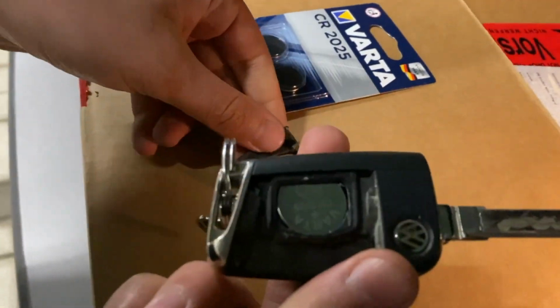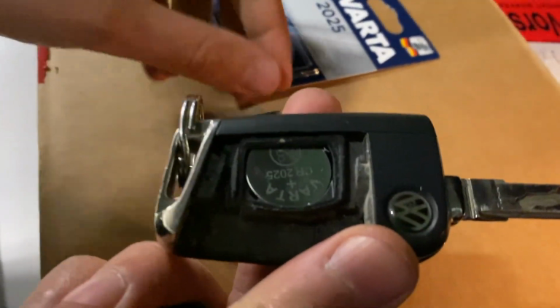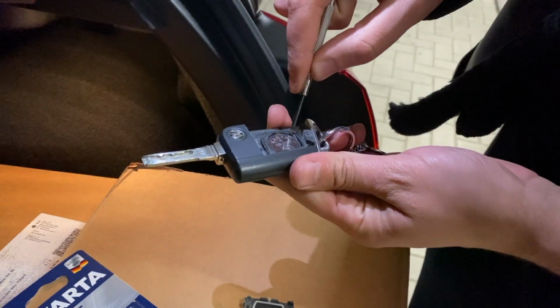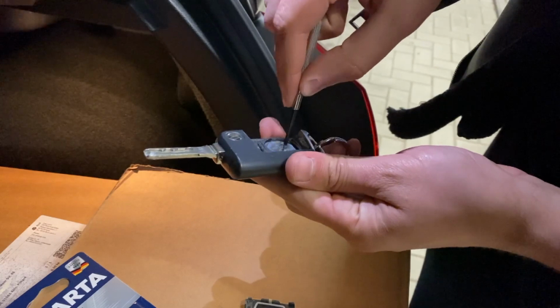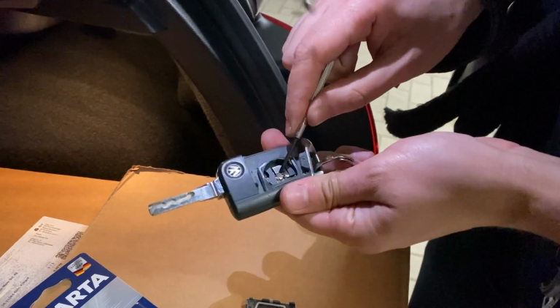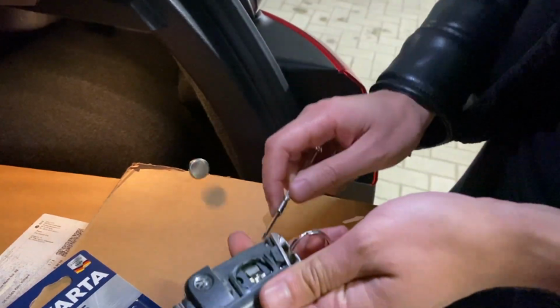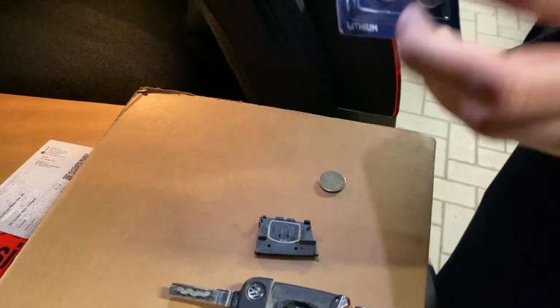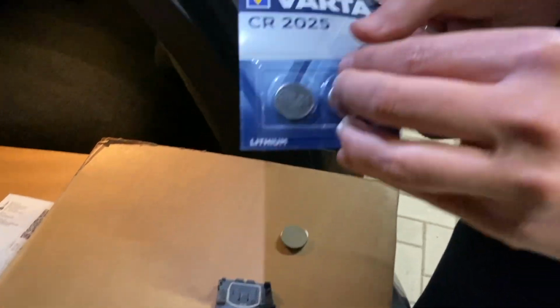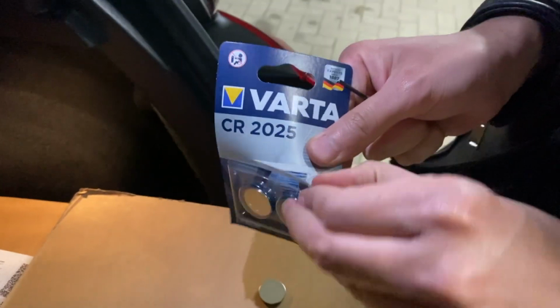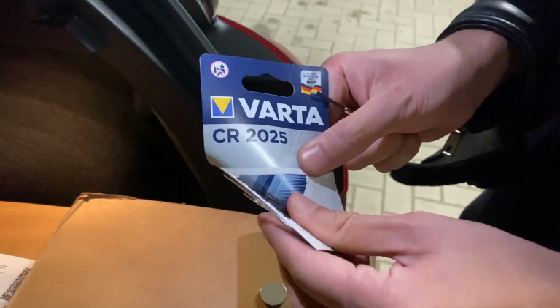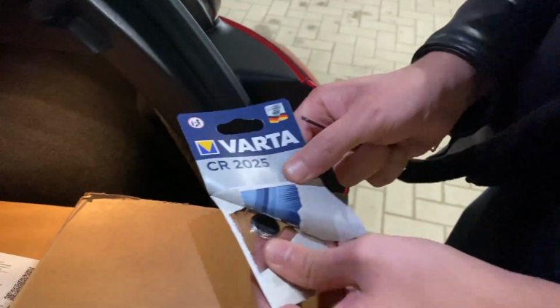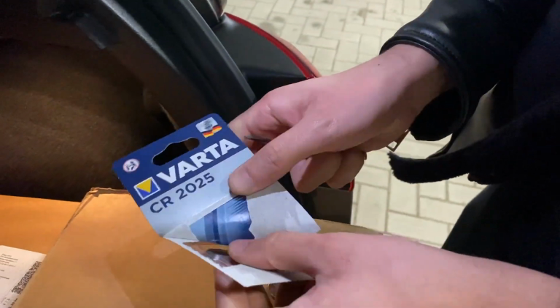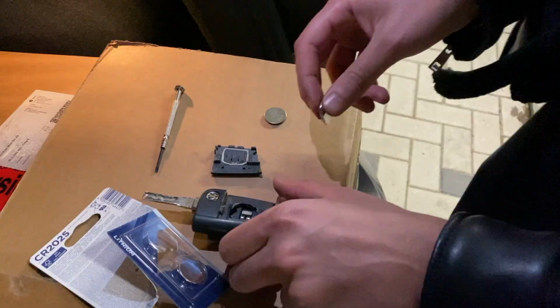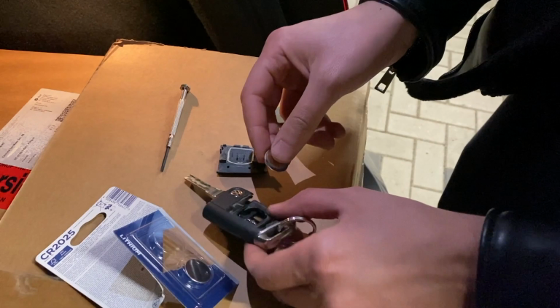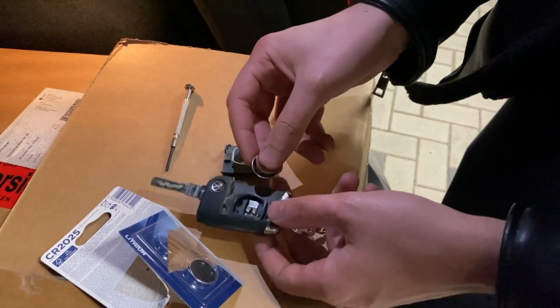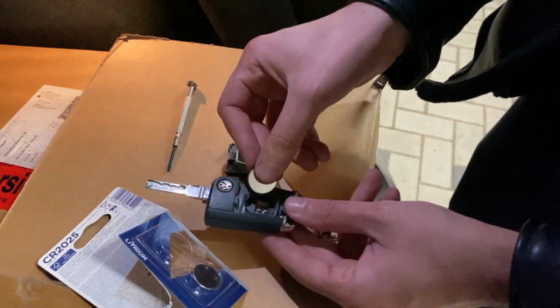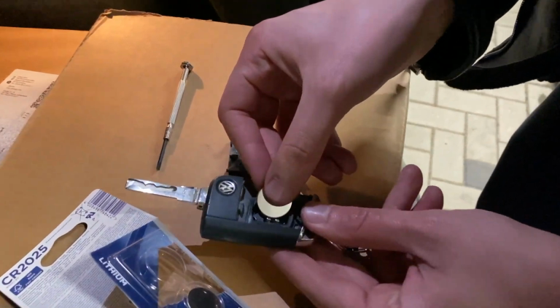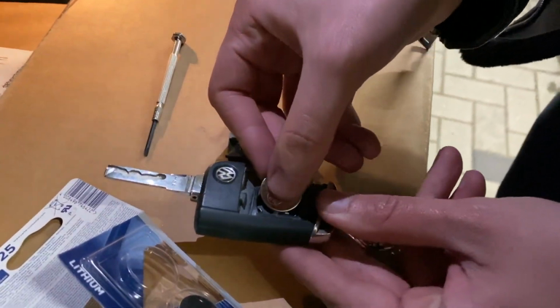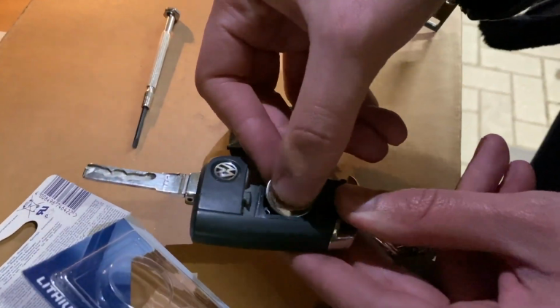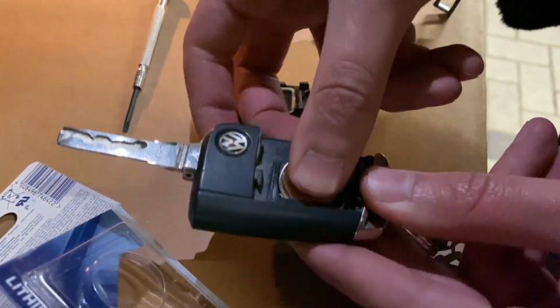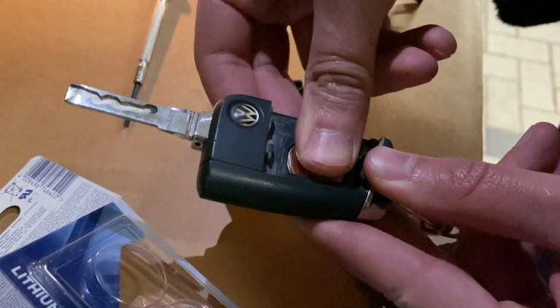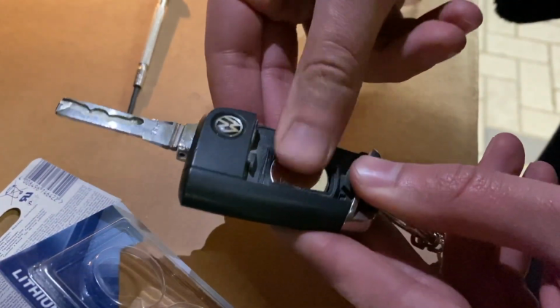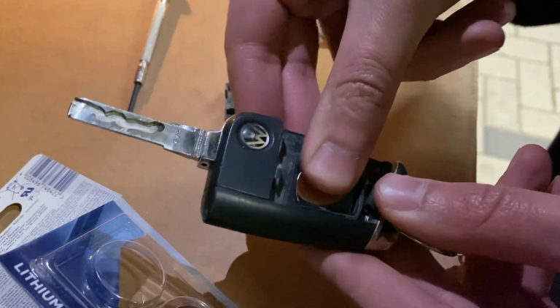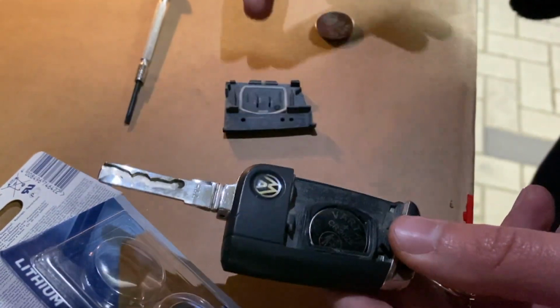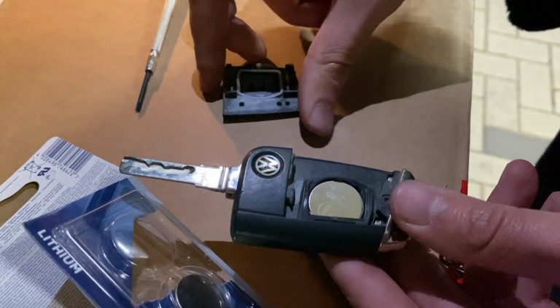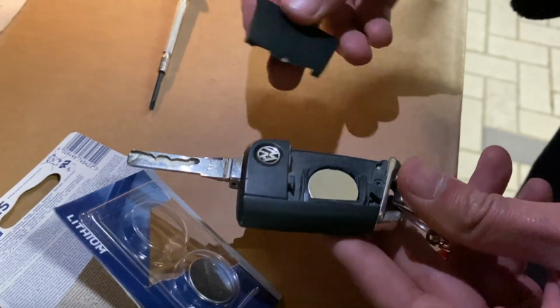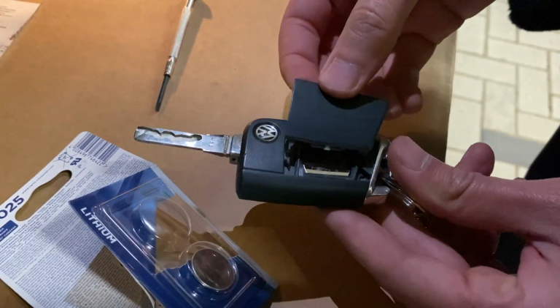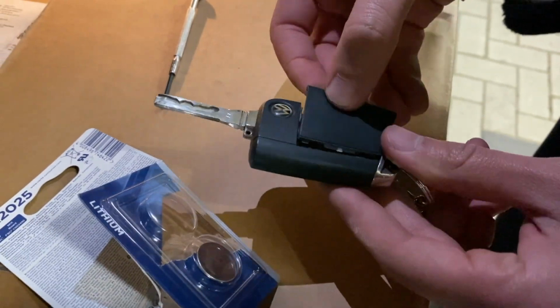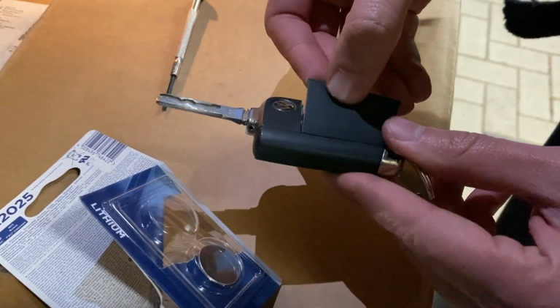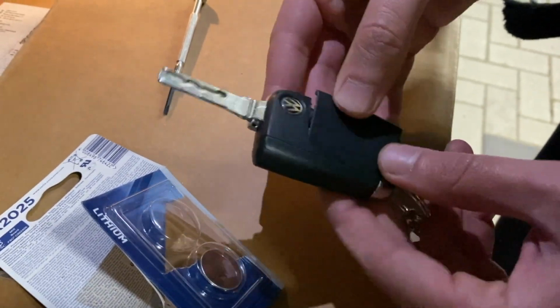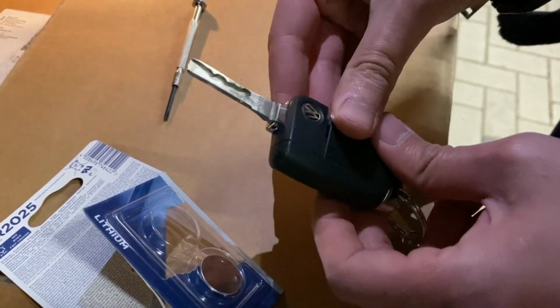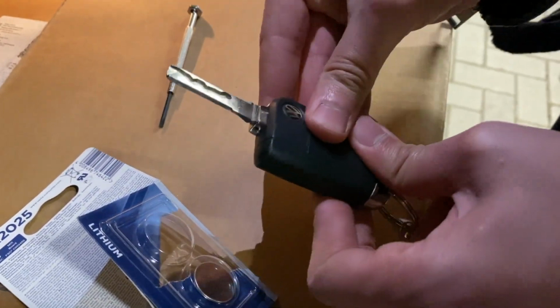Then remove the old battery using a small screwdriver, unbox the new battery, and install it like so. The one more thing to do is closing the key fob.